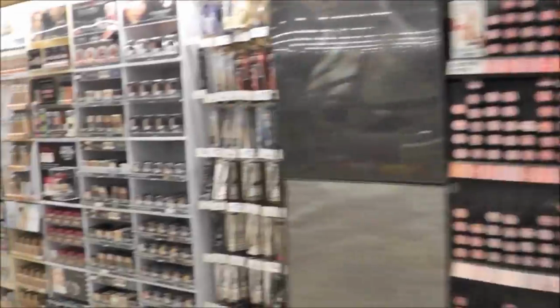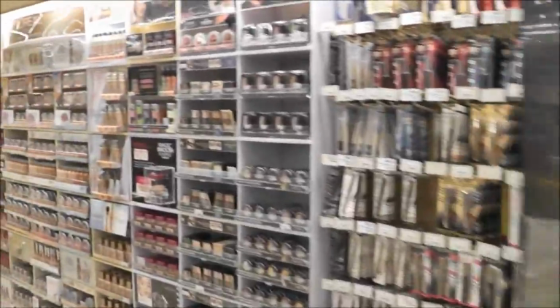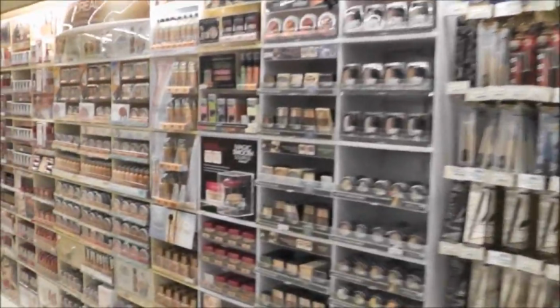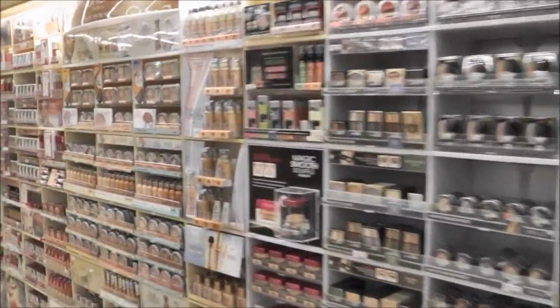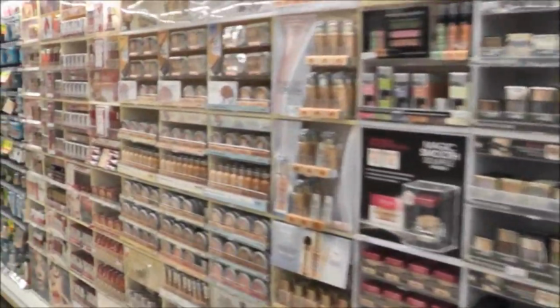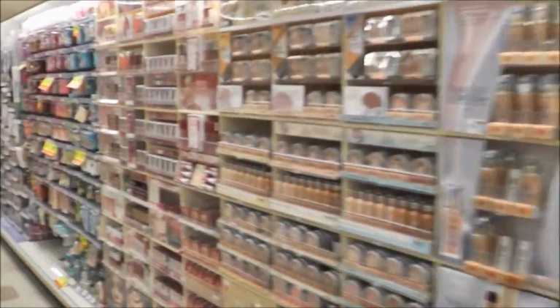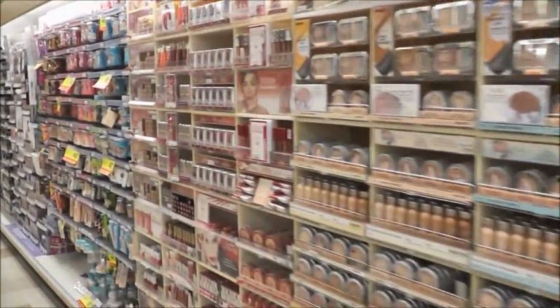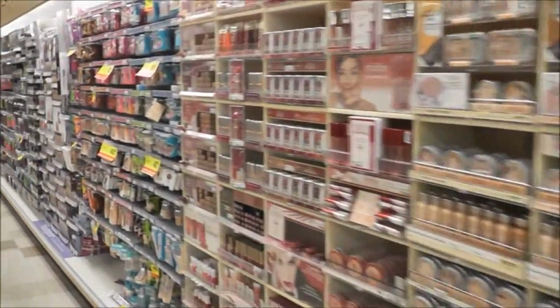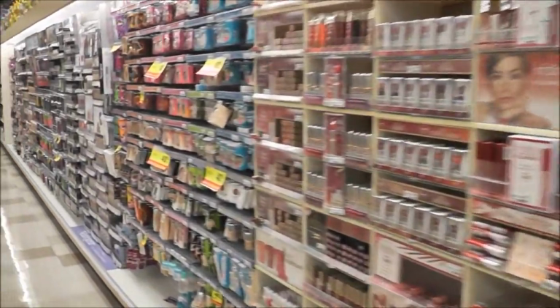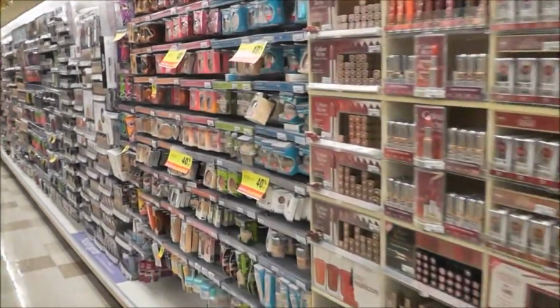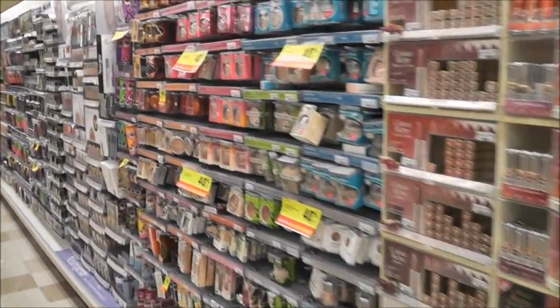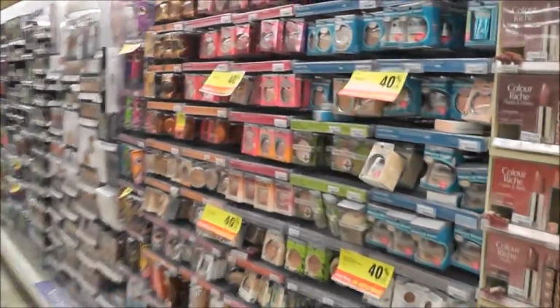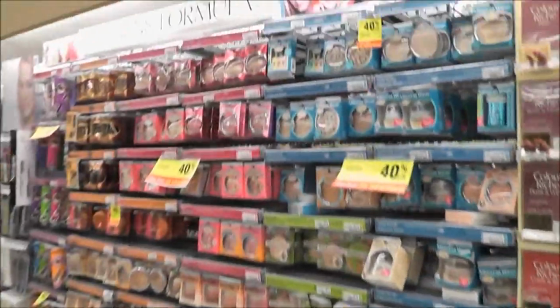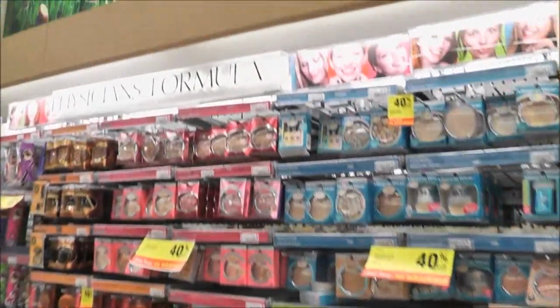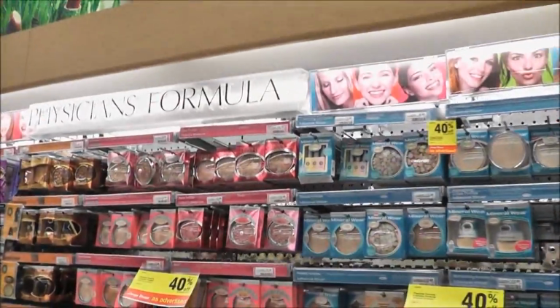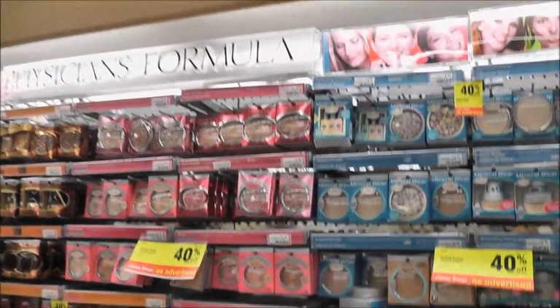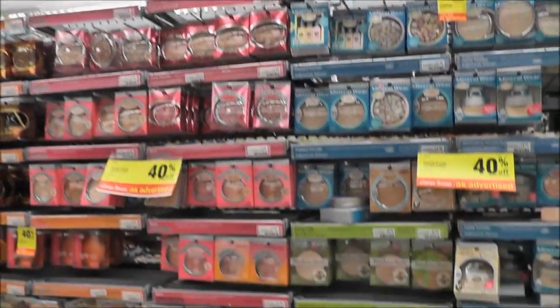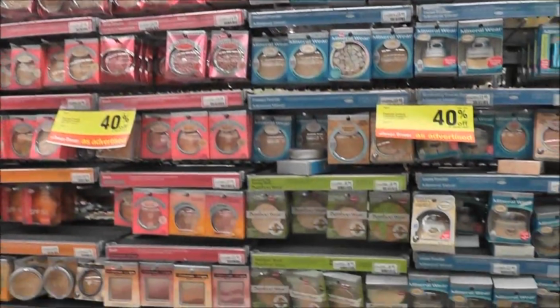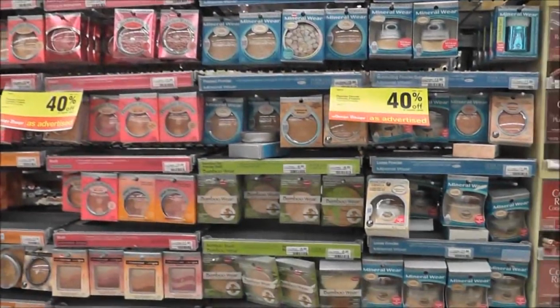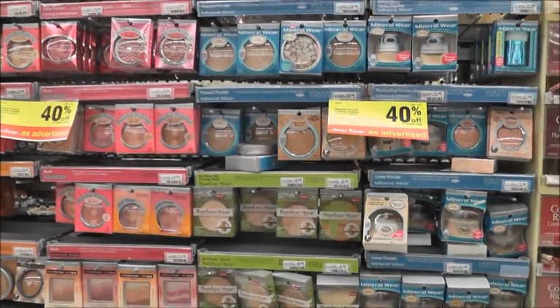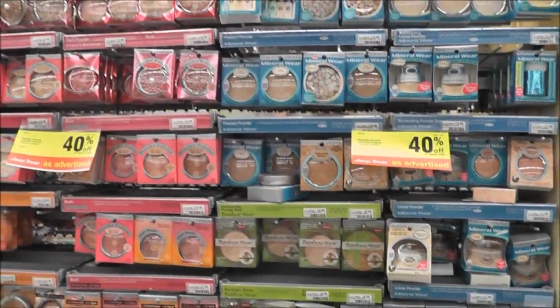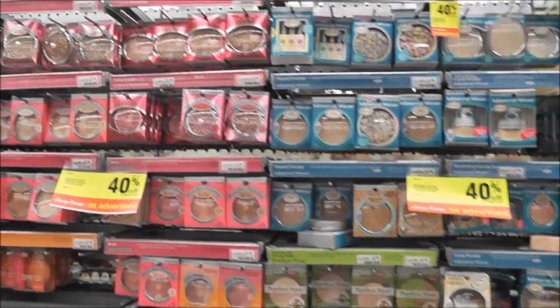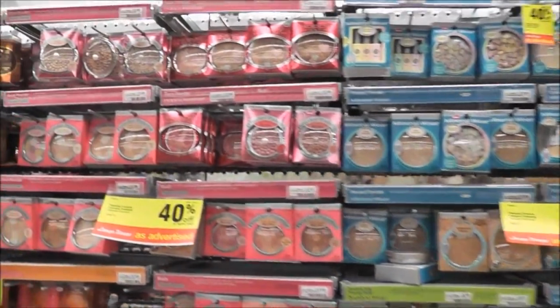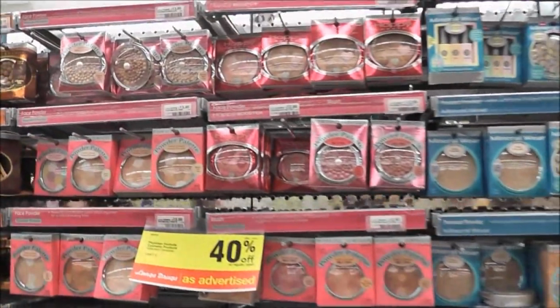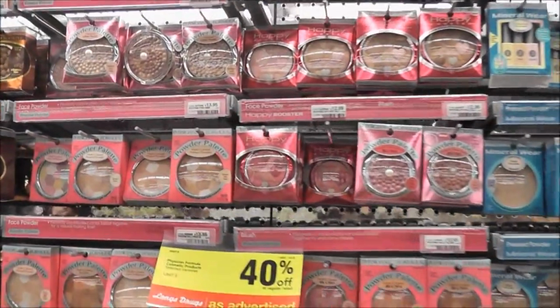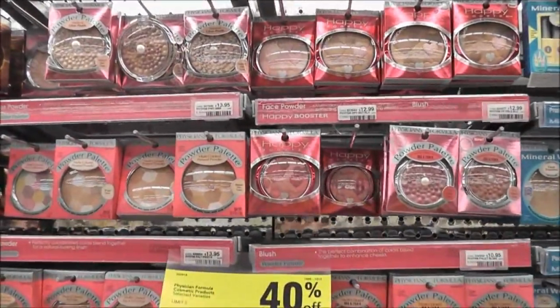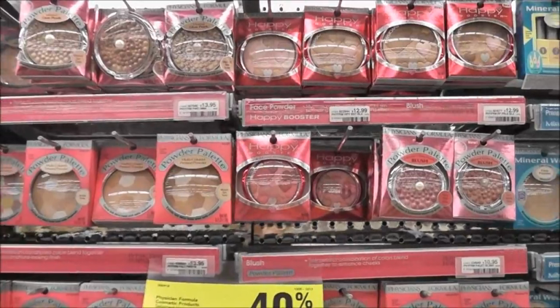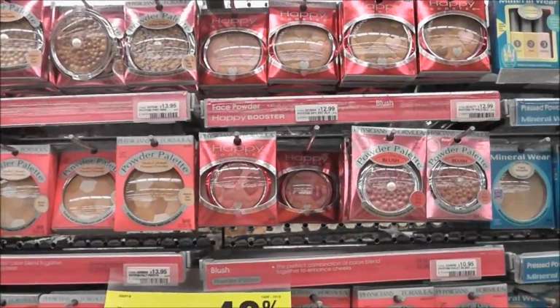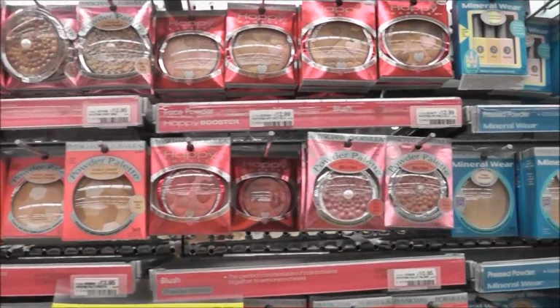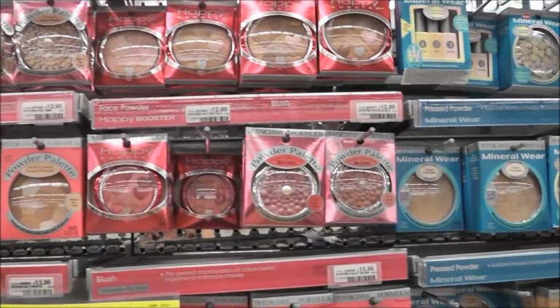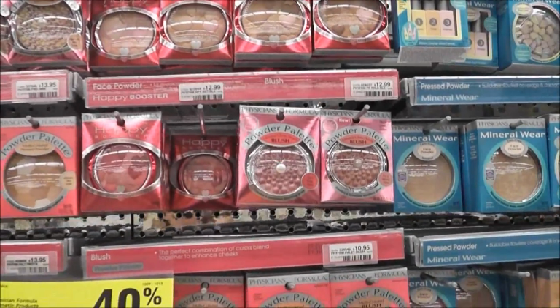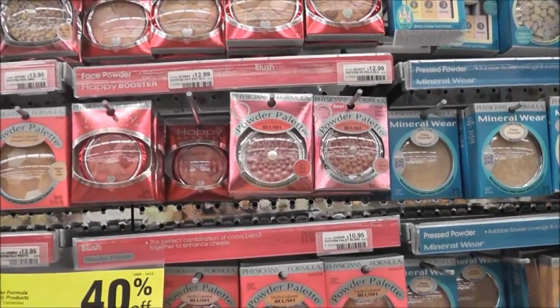Let me see what's on sale. Physician's Formula — 40% off, I love it! Happy Booster products, I love those.